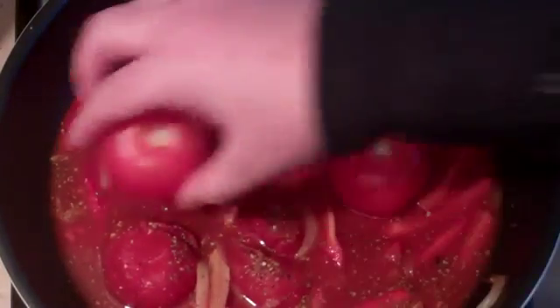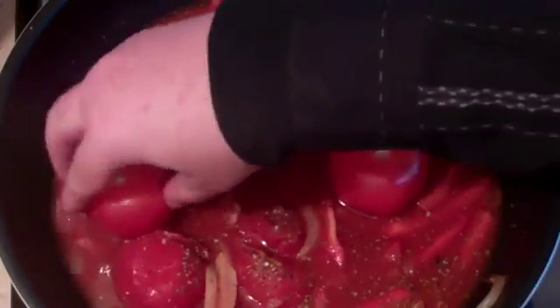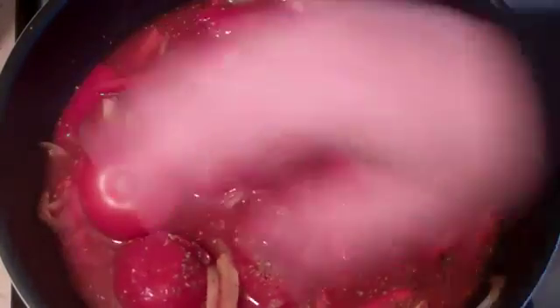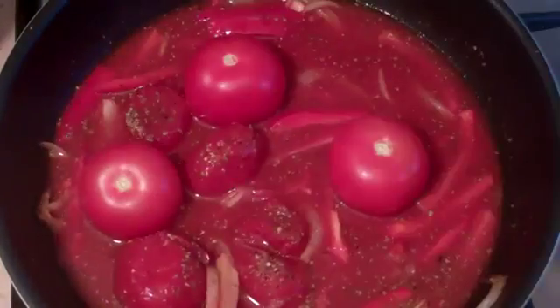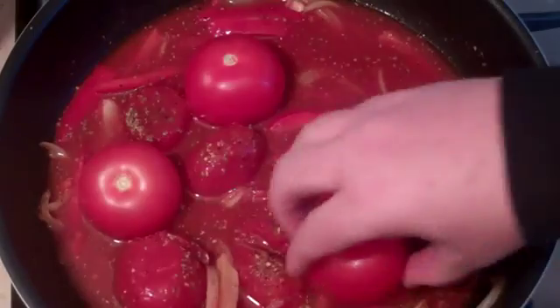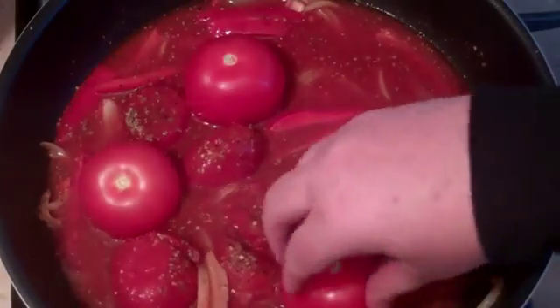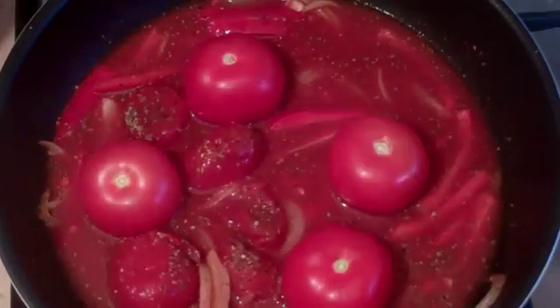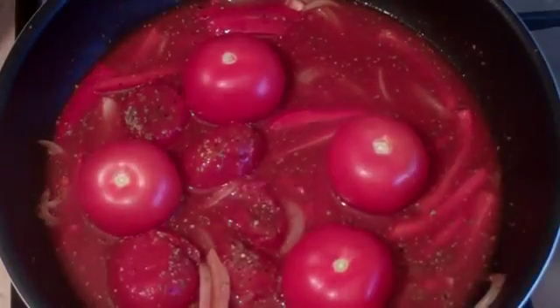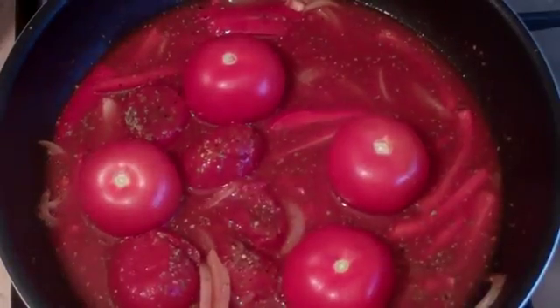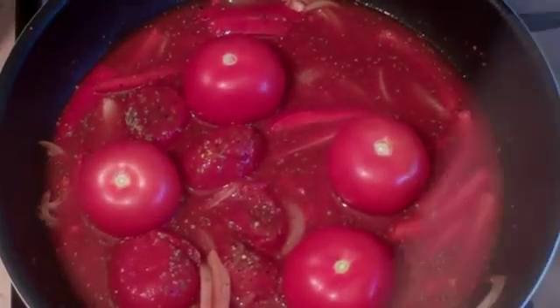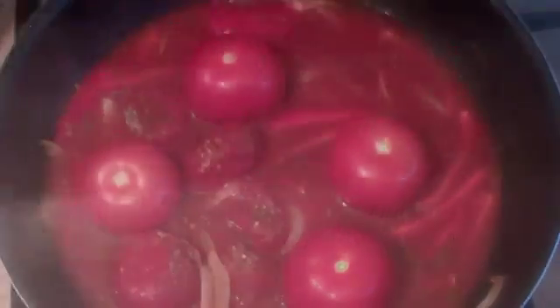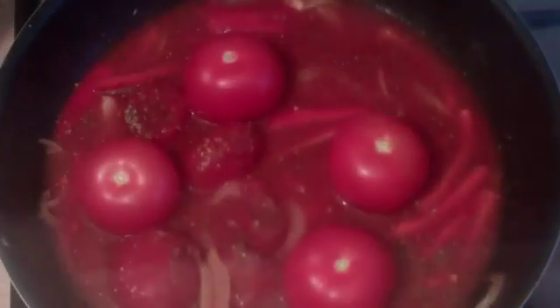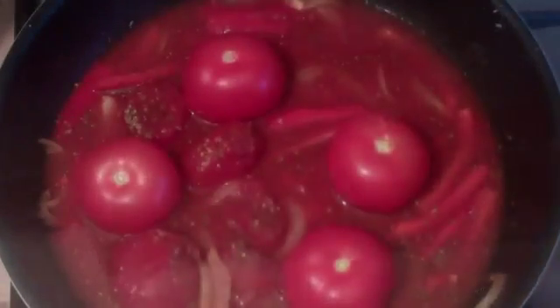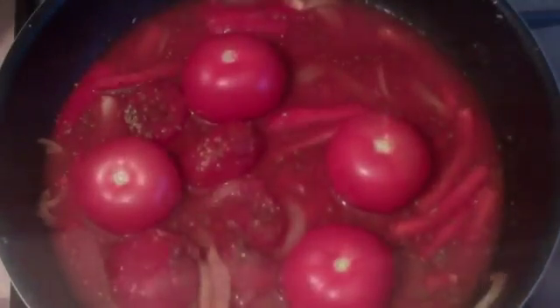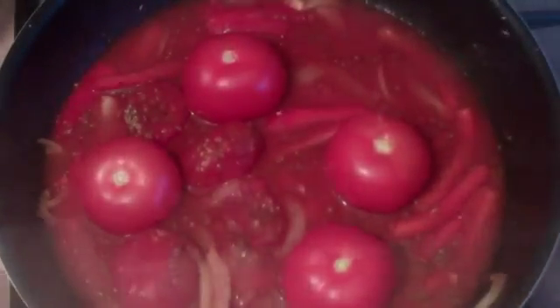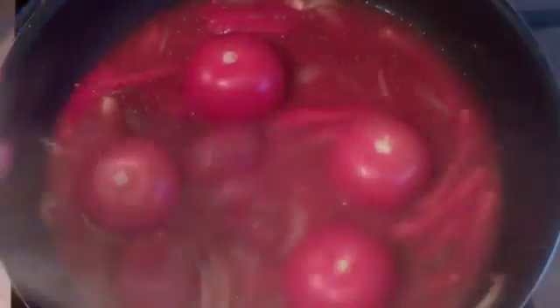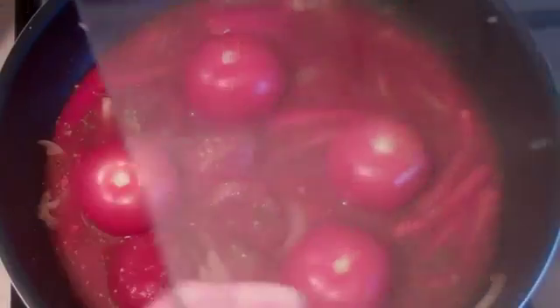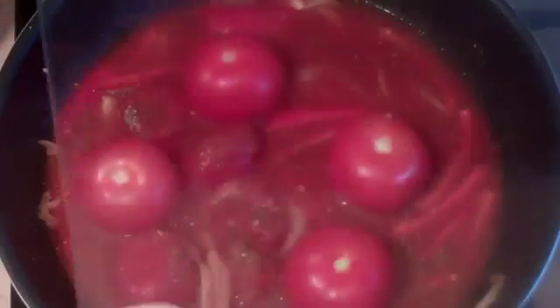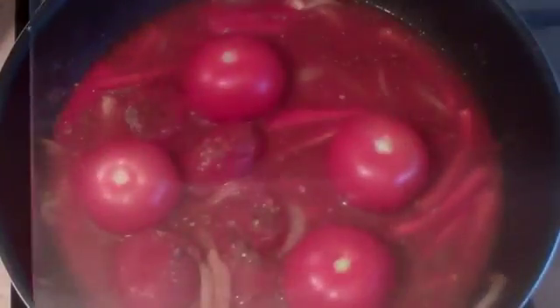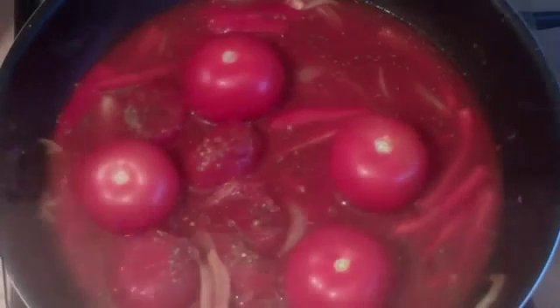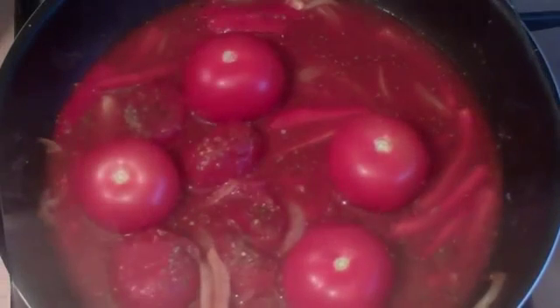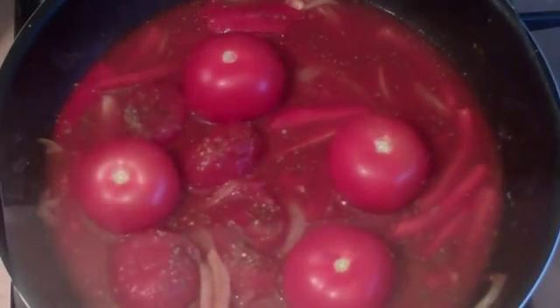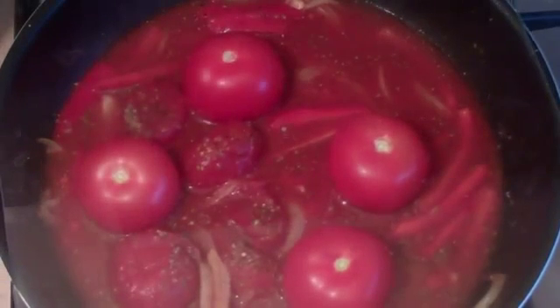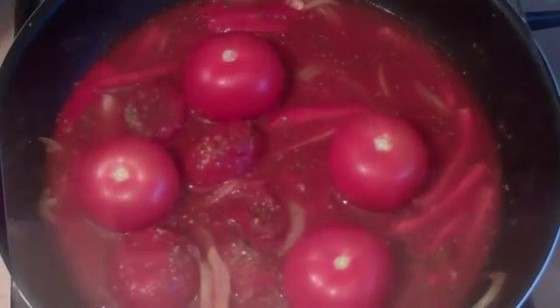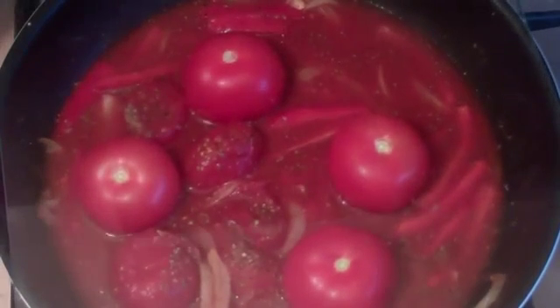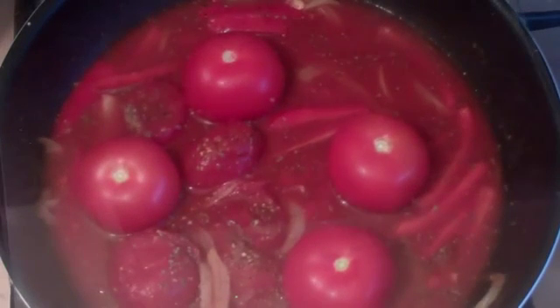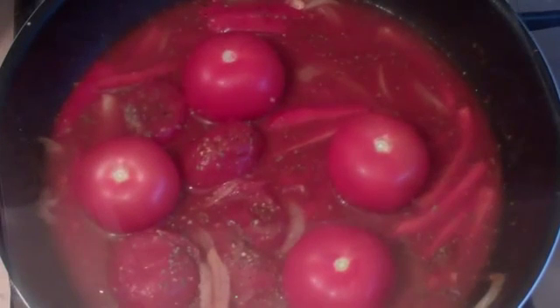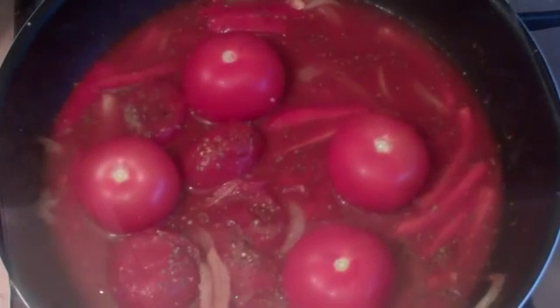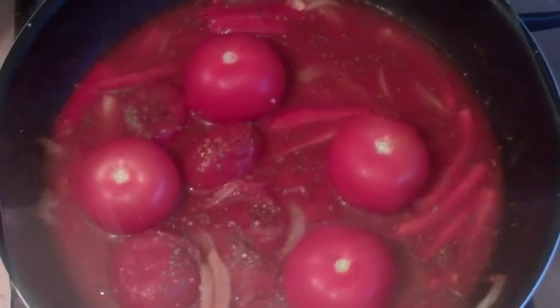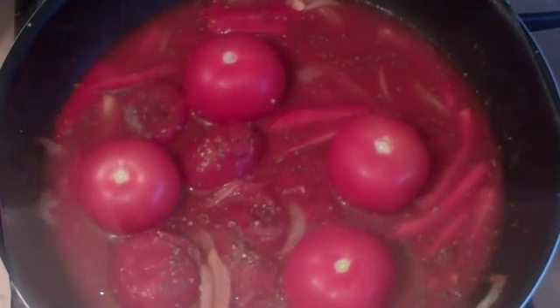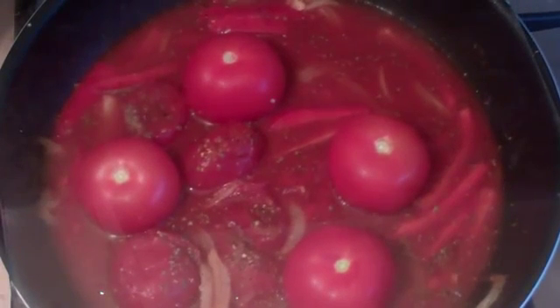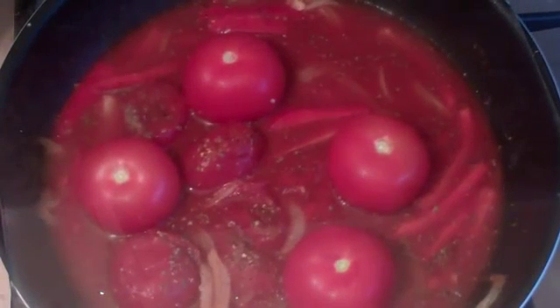Get four tomatoes and just place them straight in. Put a lid on if you've got one, and leave it, checking every five minutes or so and giving it a stir.